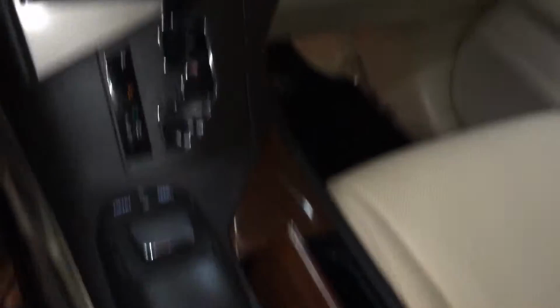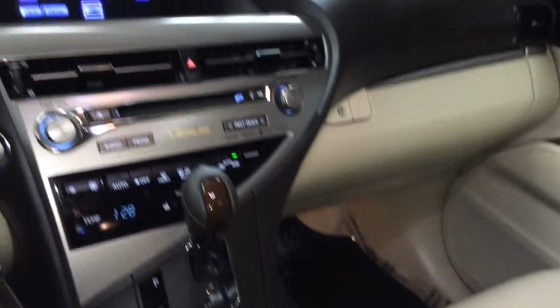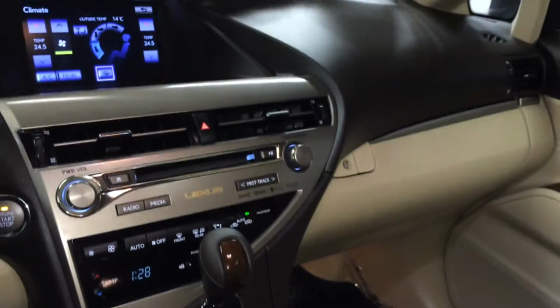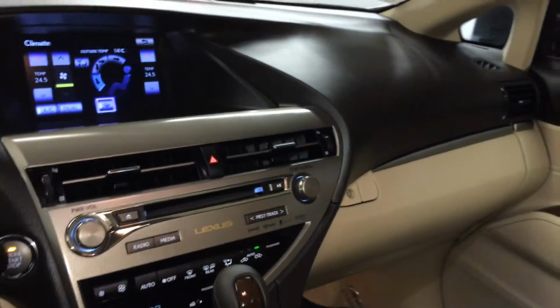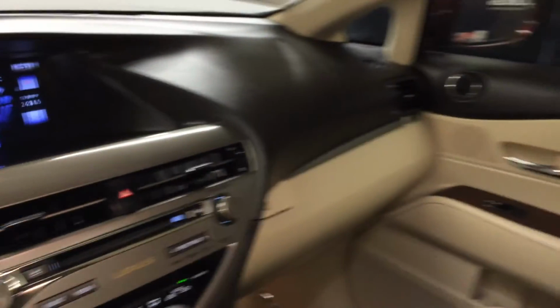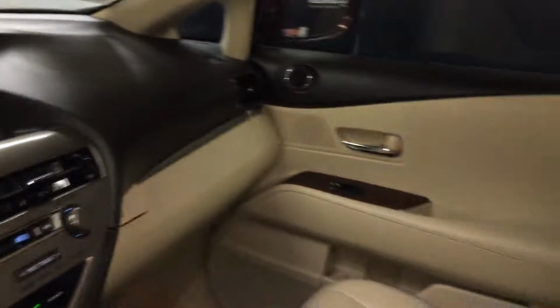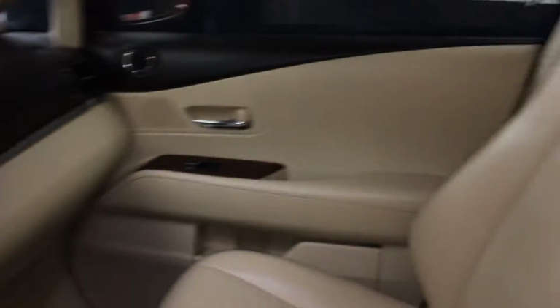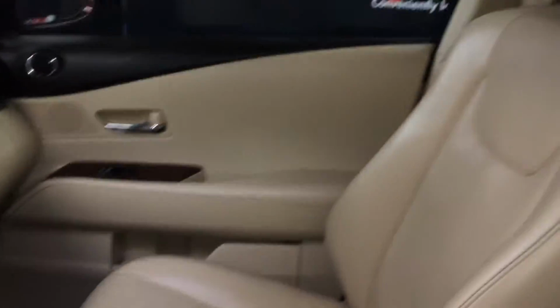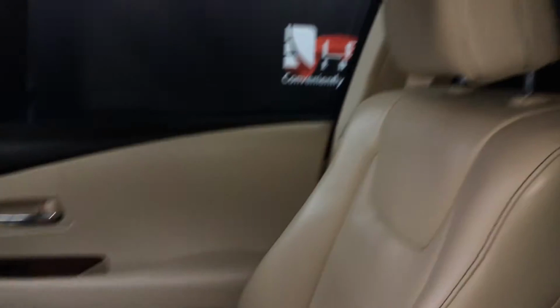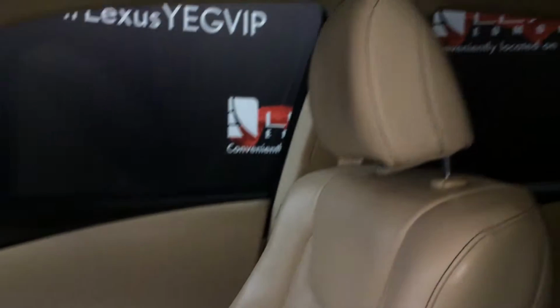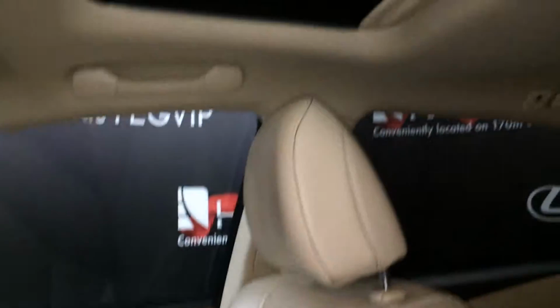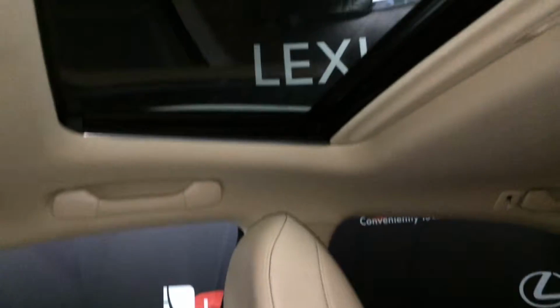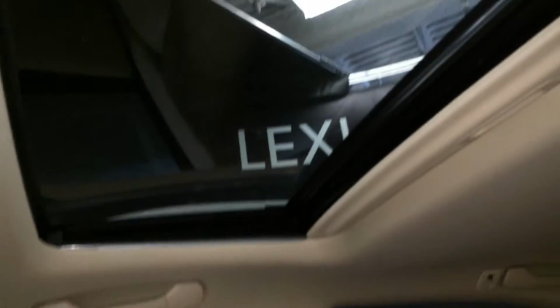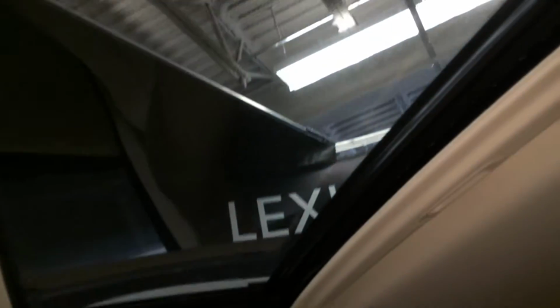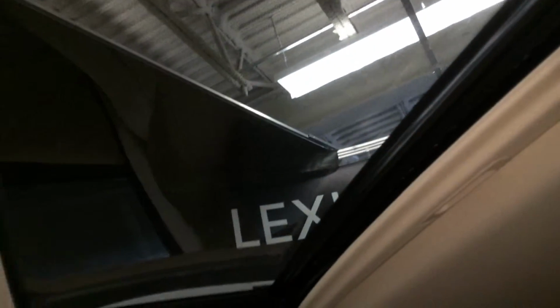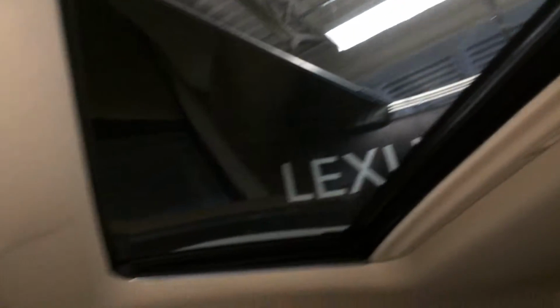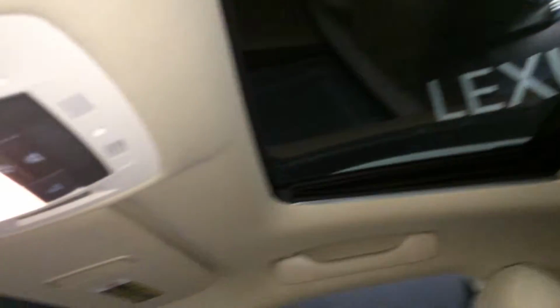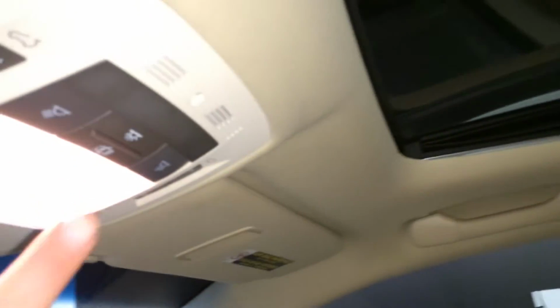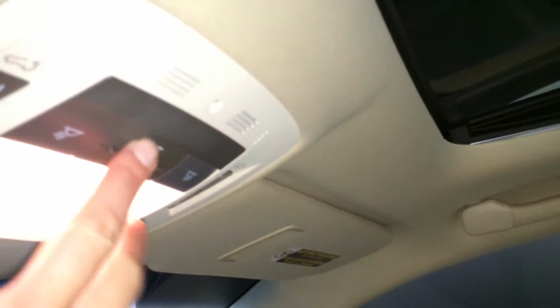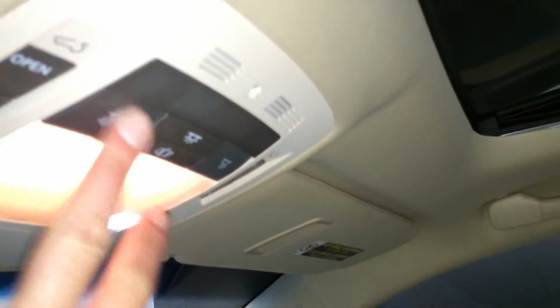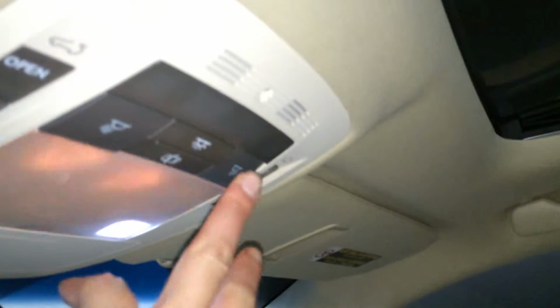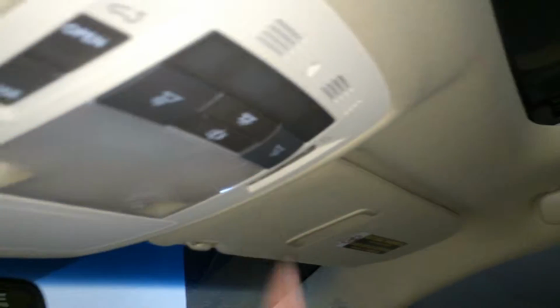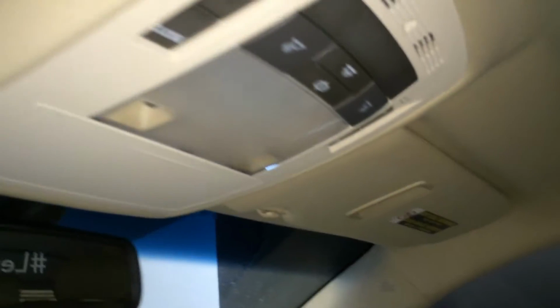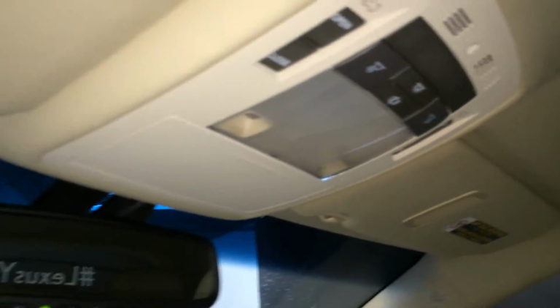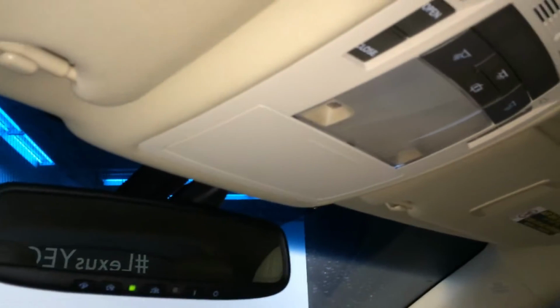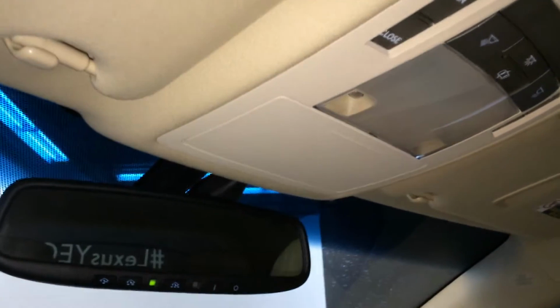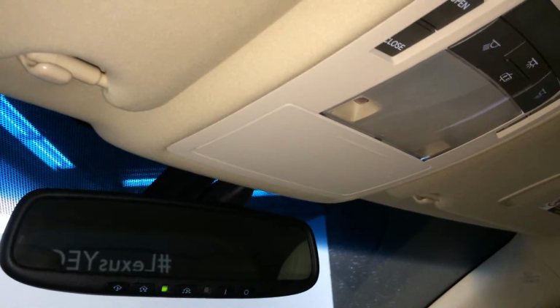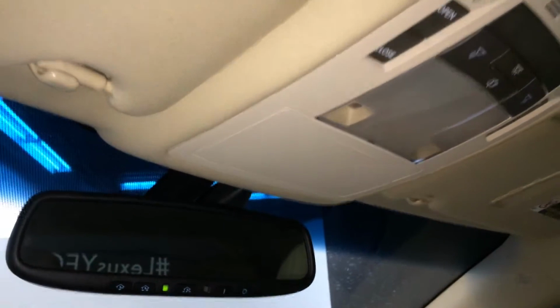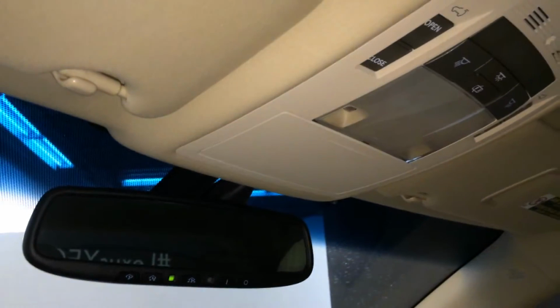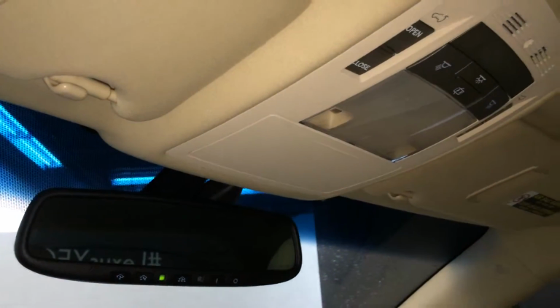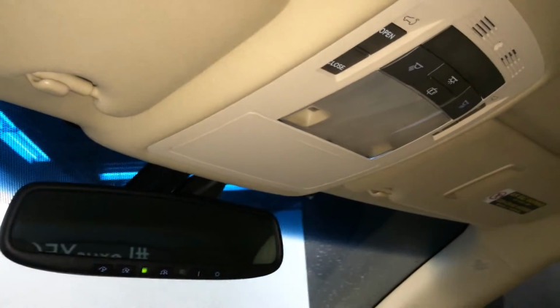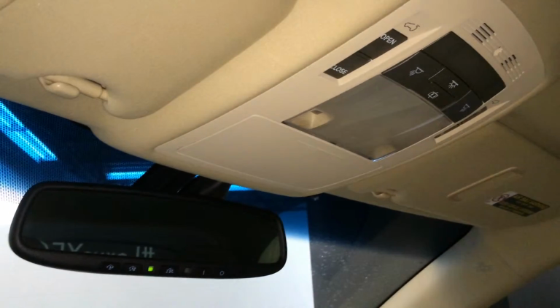Lockable glove compartment. Power tilt and sliding sunroof with a sun shade — controls for that are overhead with your lighting. Sunglass holder and an auto-dimming rearview mirror with three integrated garage door openers on it.